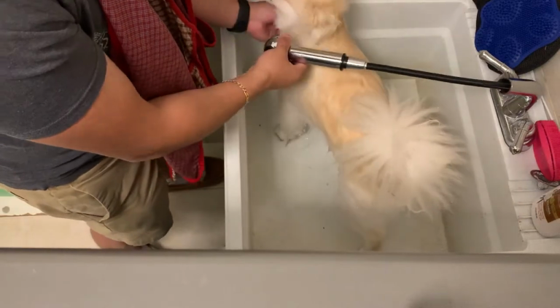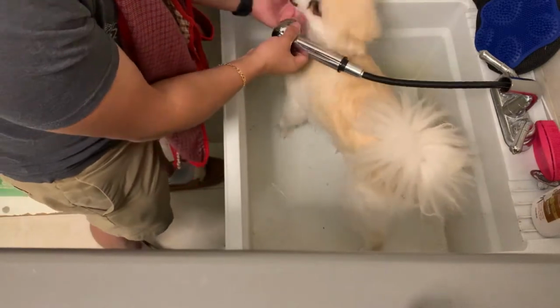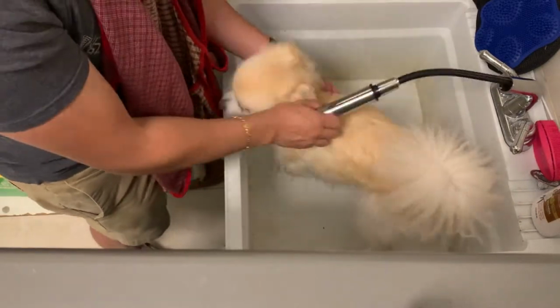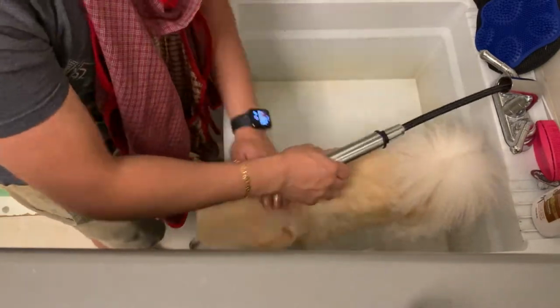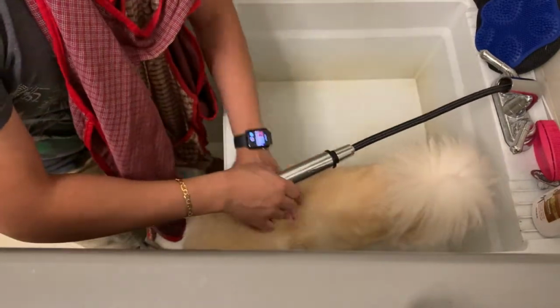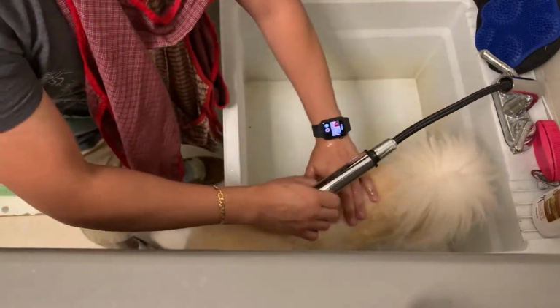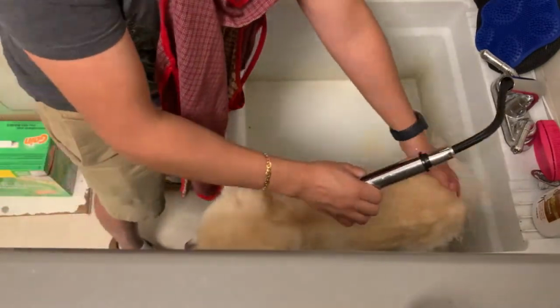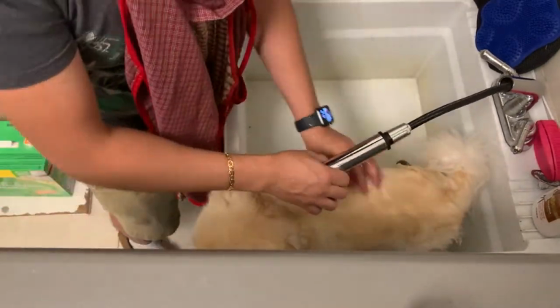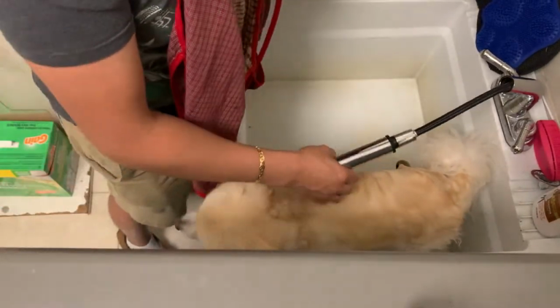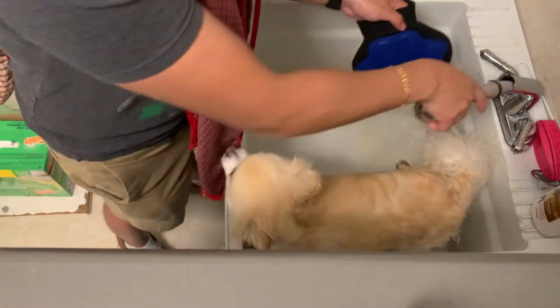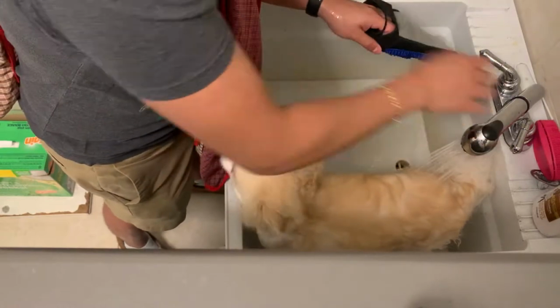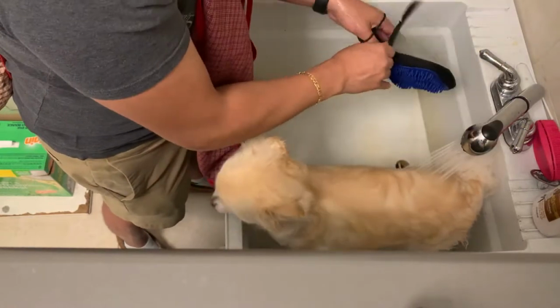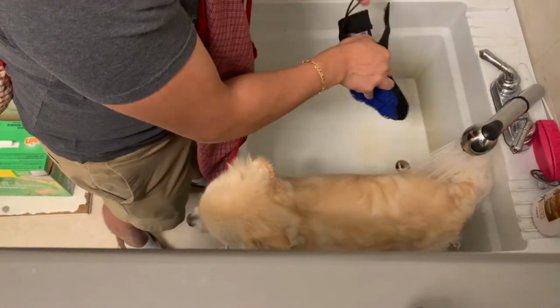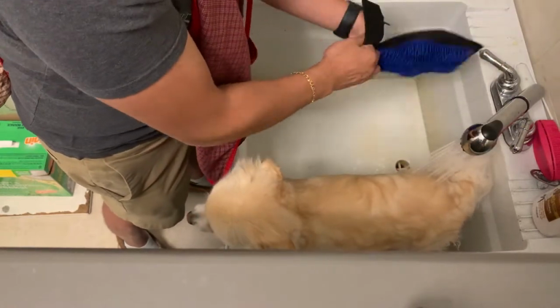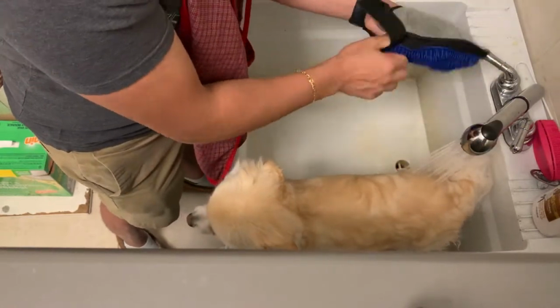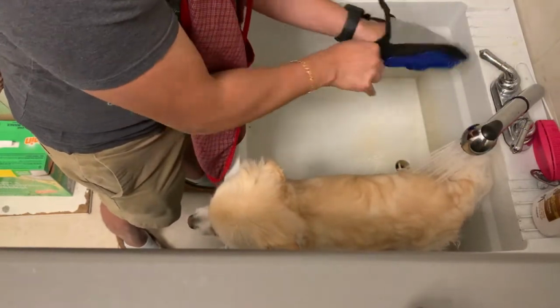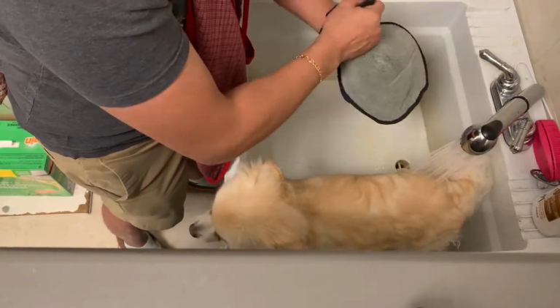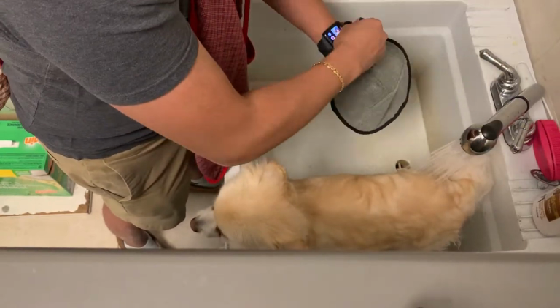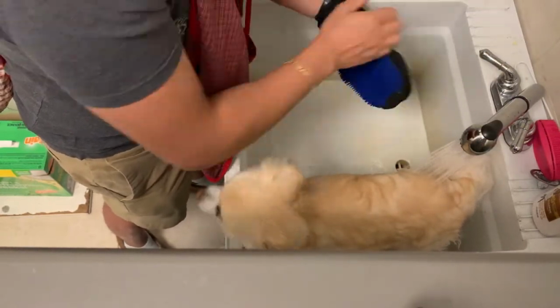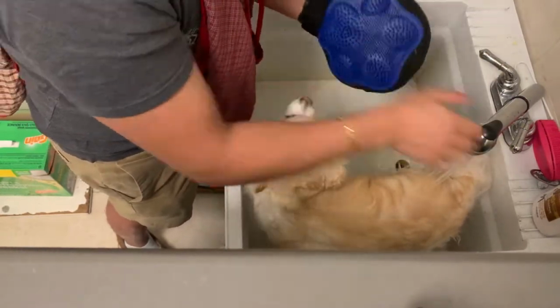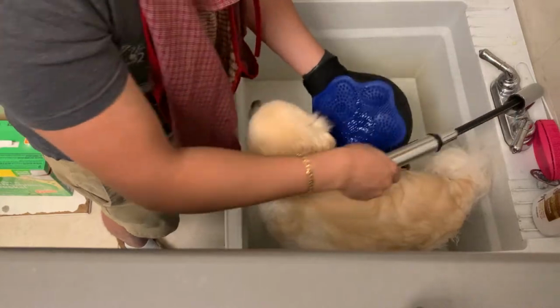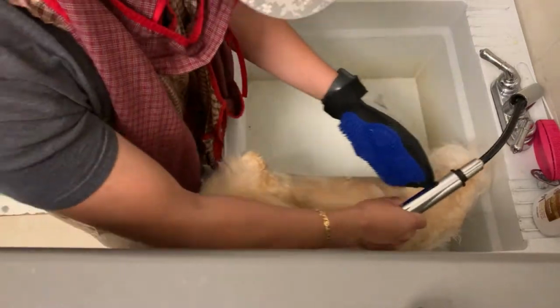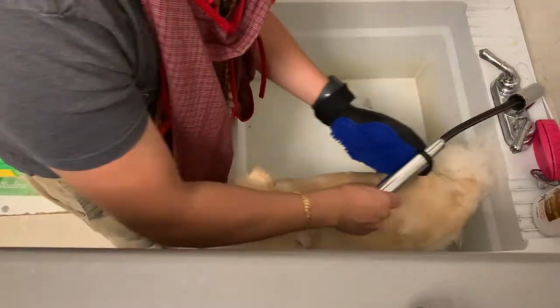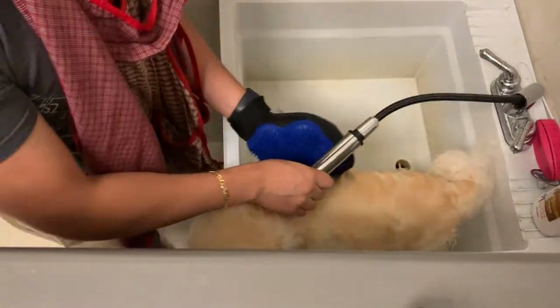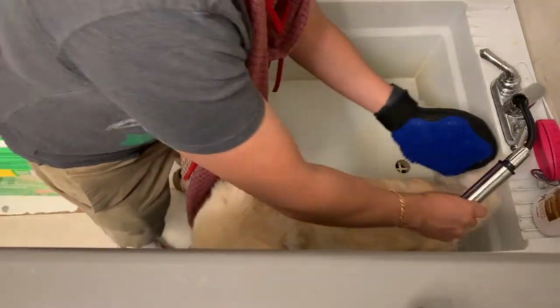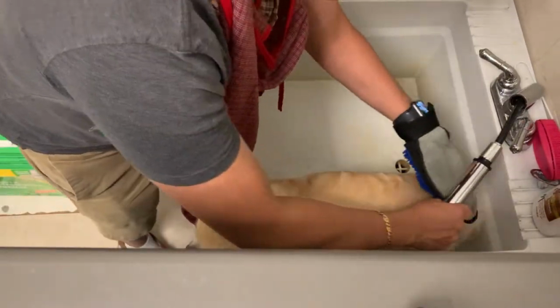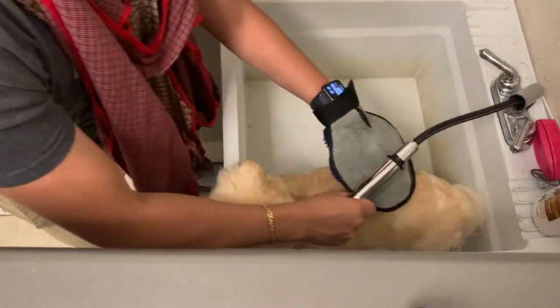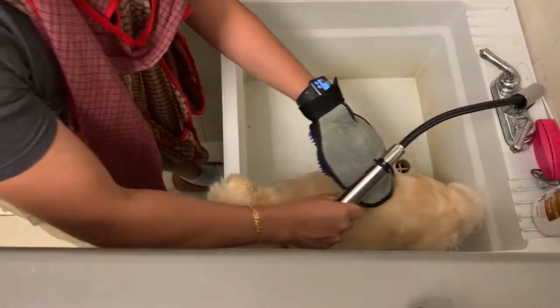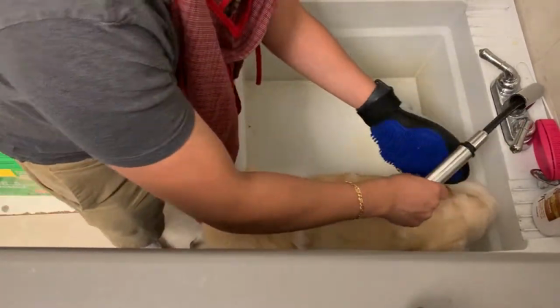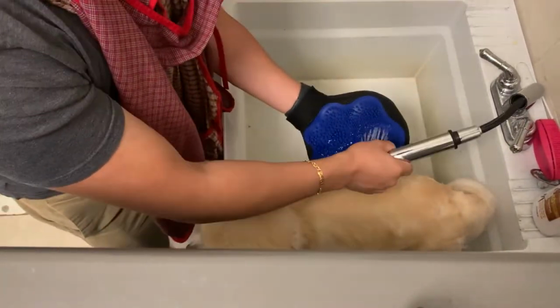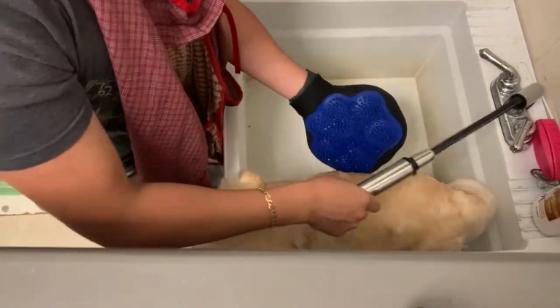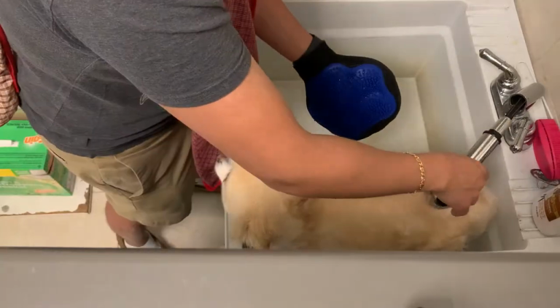You're probably wondering why I'm wearing that. When Benji gets a shower he gets all wet and he likes to move around a lot, so I didn't want to get my shirt wet. I wore it to get a little bit of protection on myself.